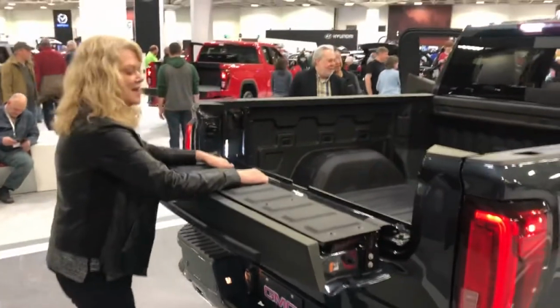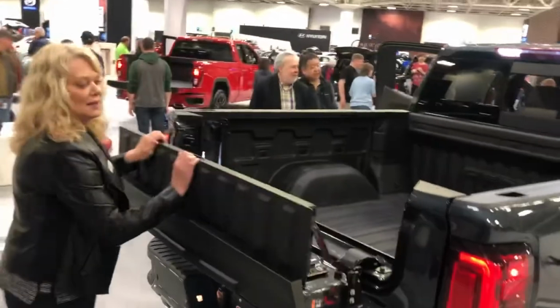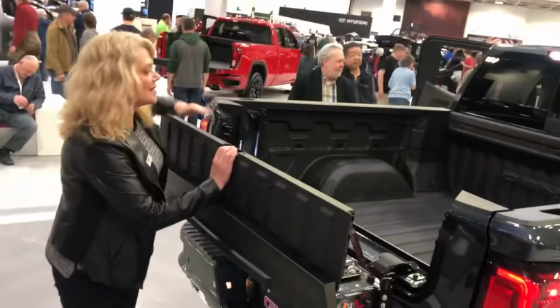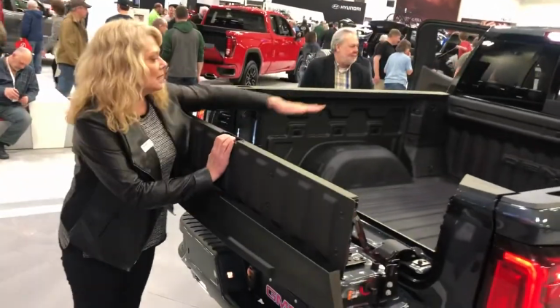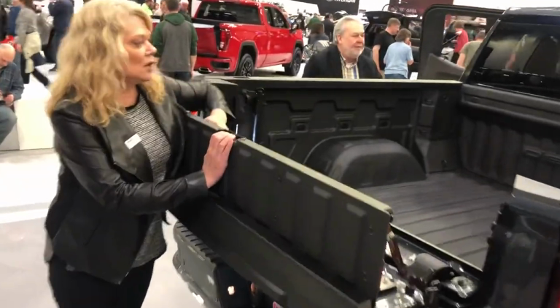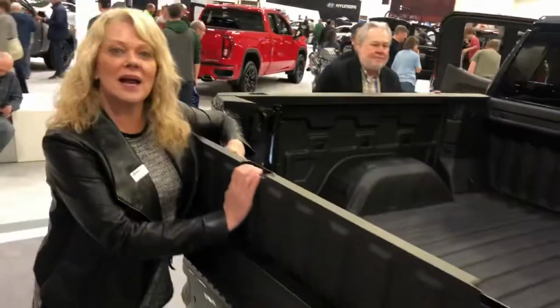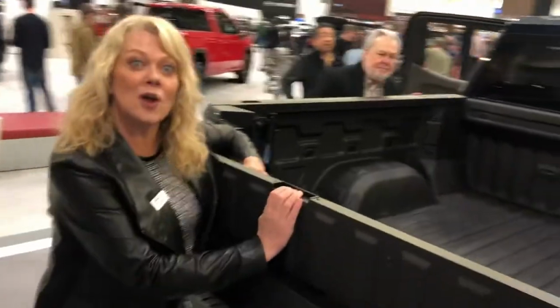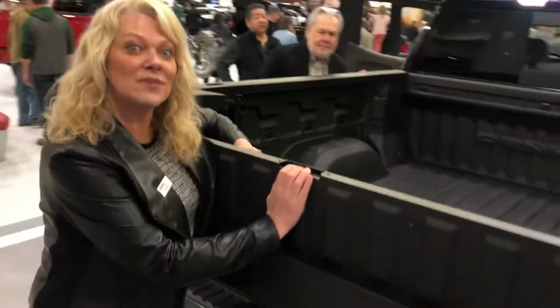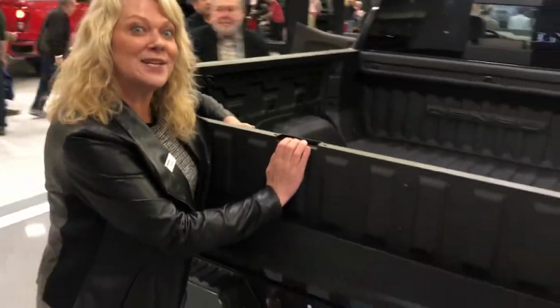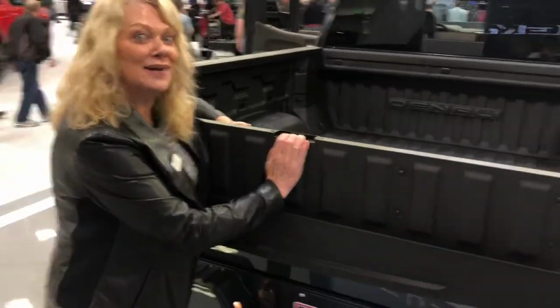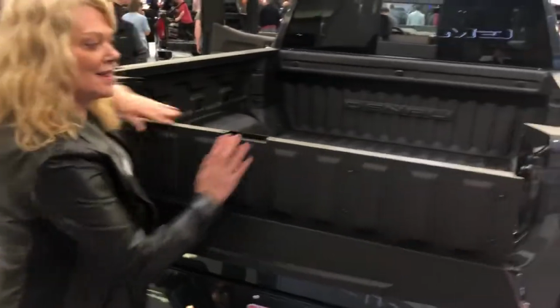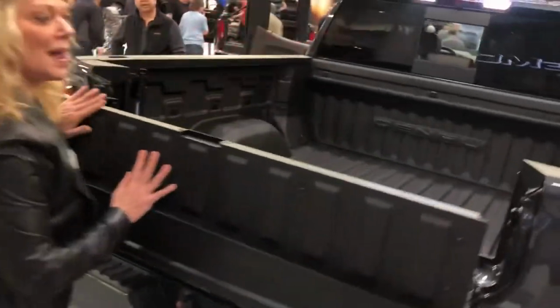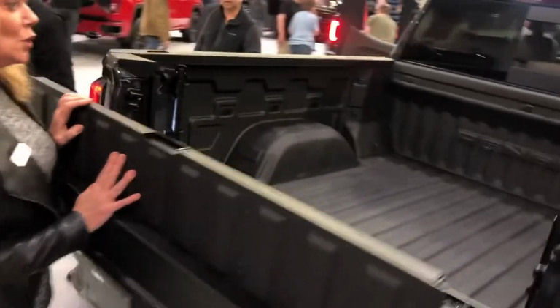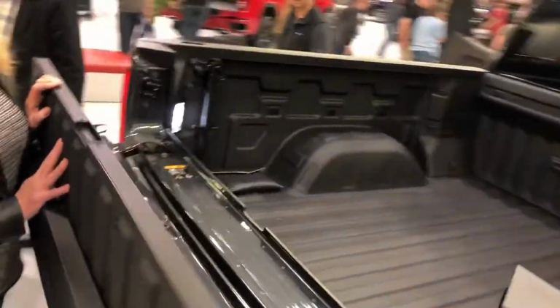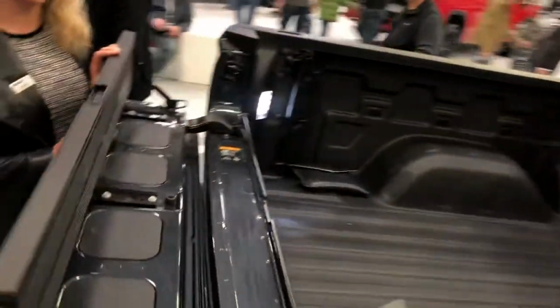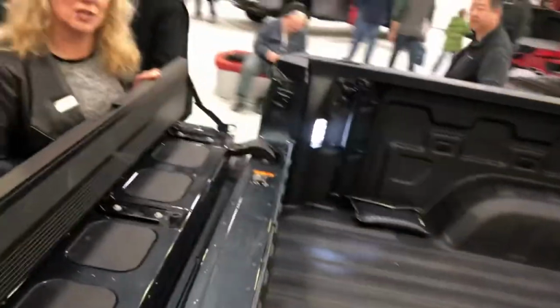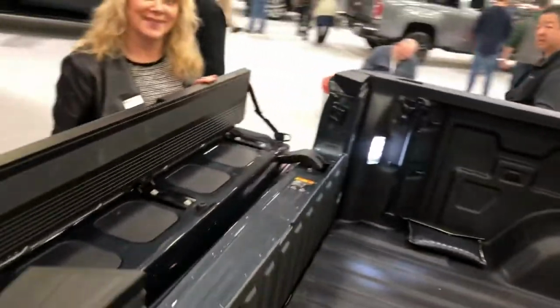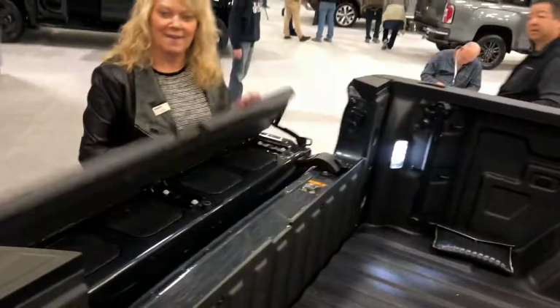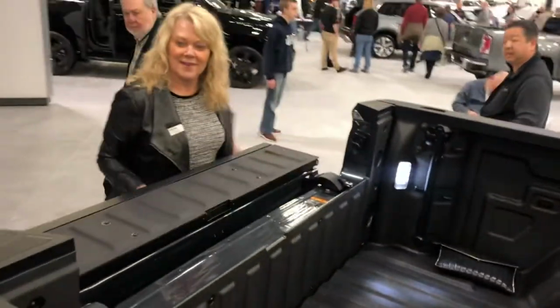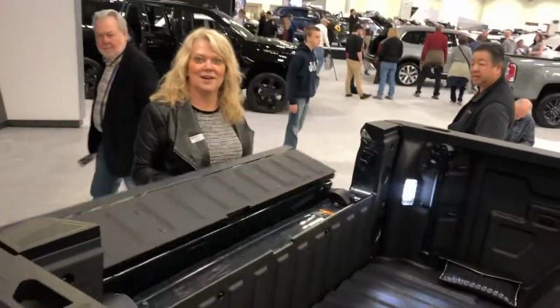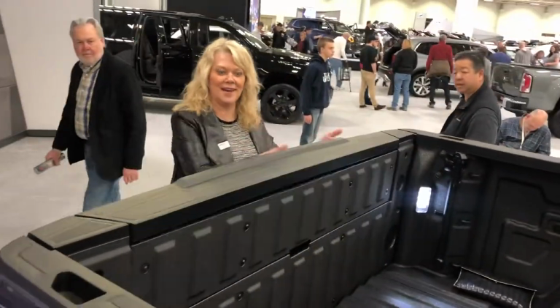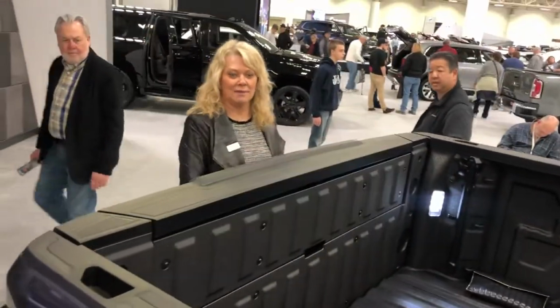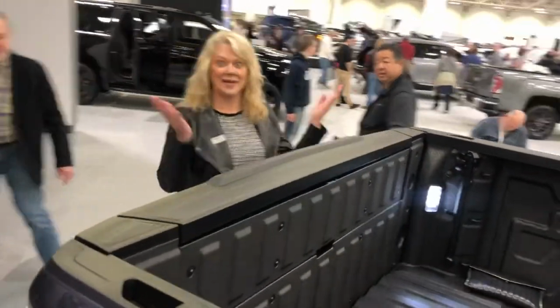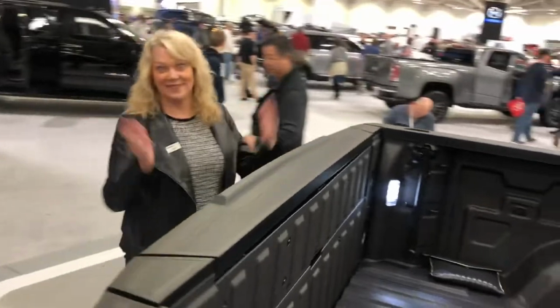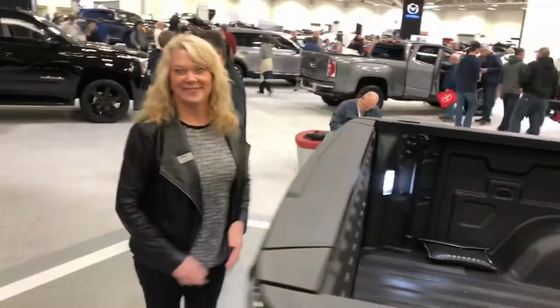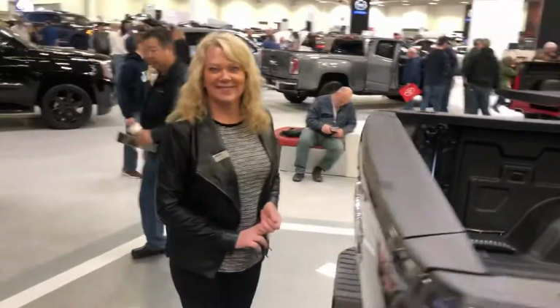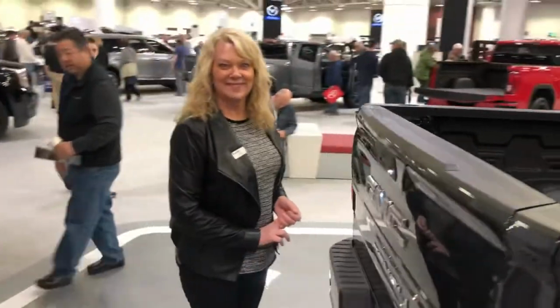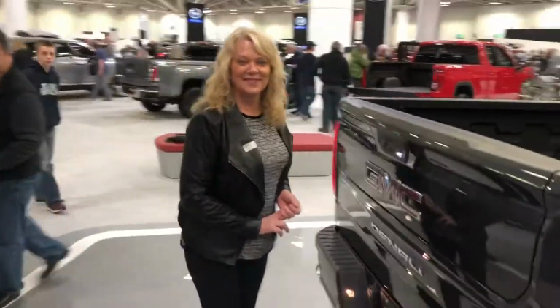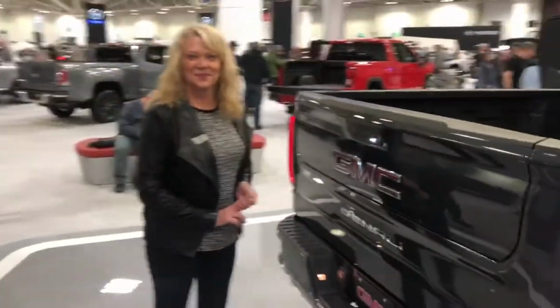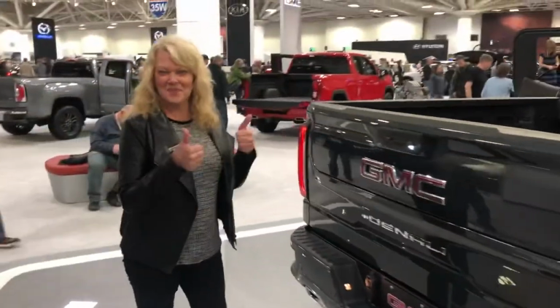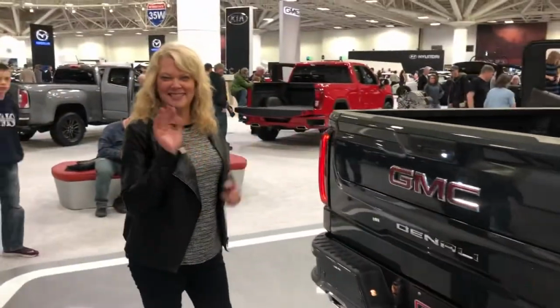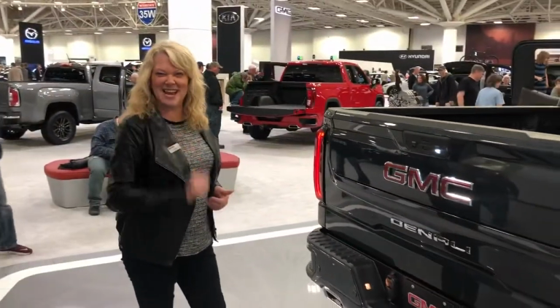Then lift this up and you'll have another load stop for second-tier loading, and then you're back to your traditional tailgate position. That's it — awesome, thank you so much Carrie, have a good day!